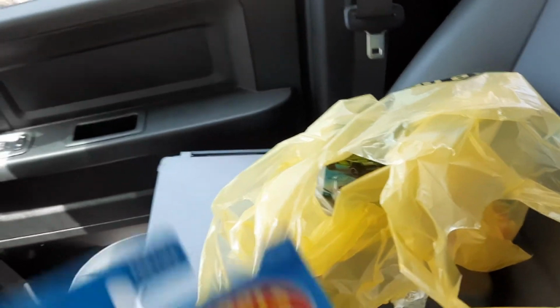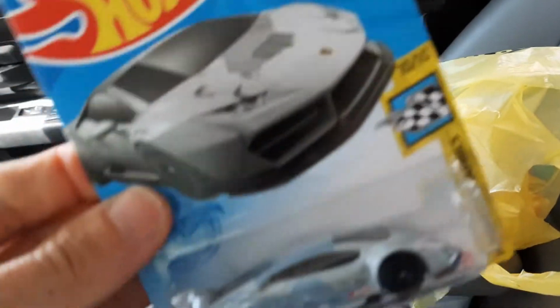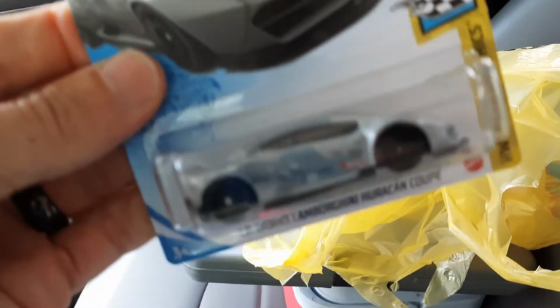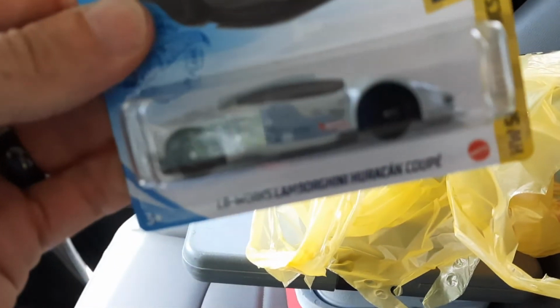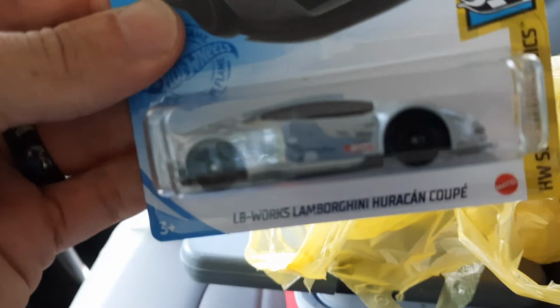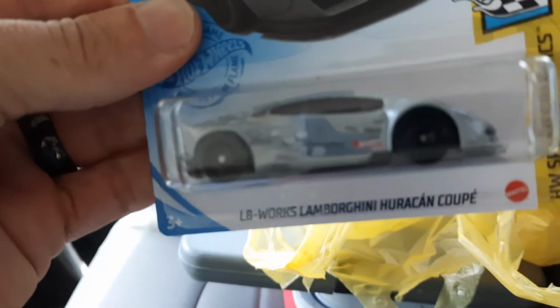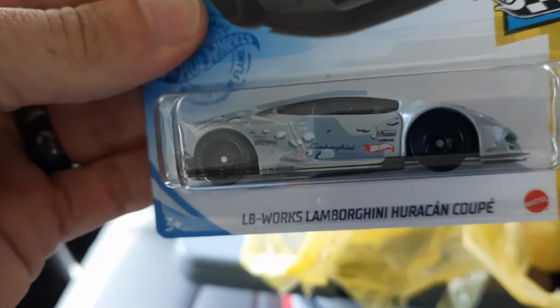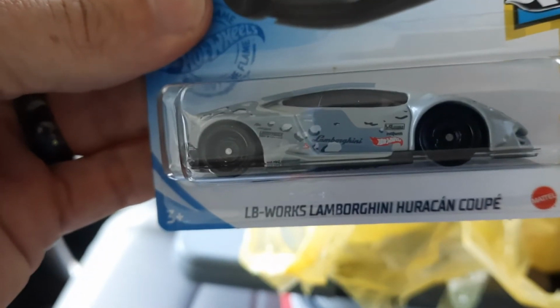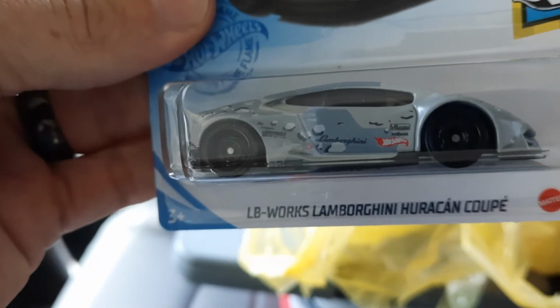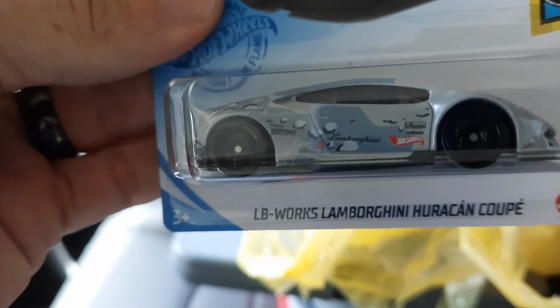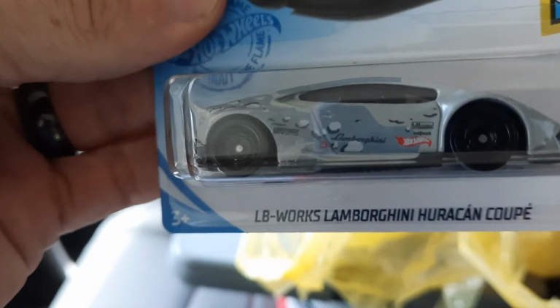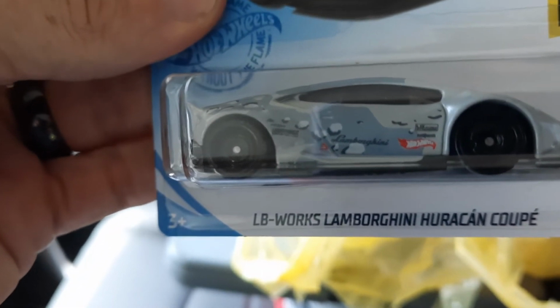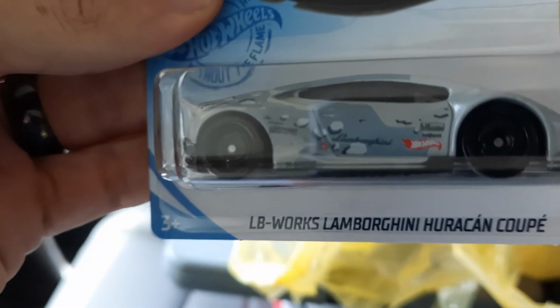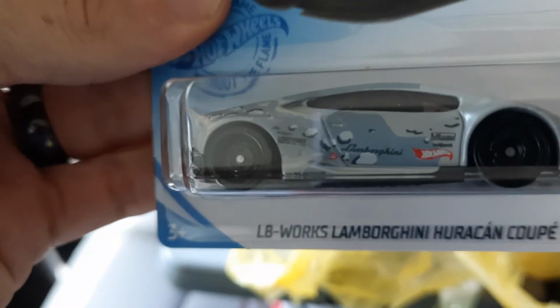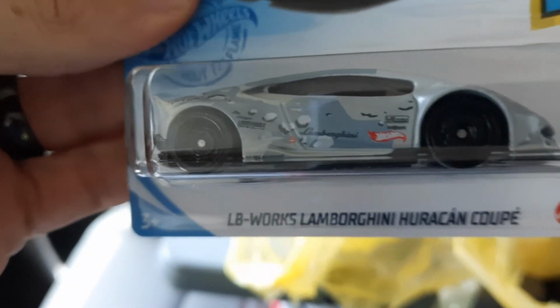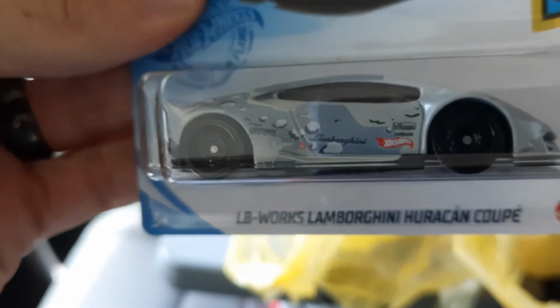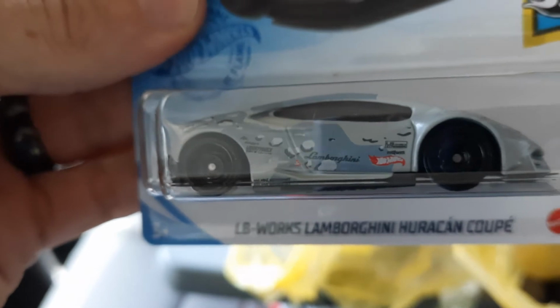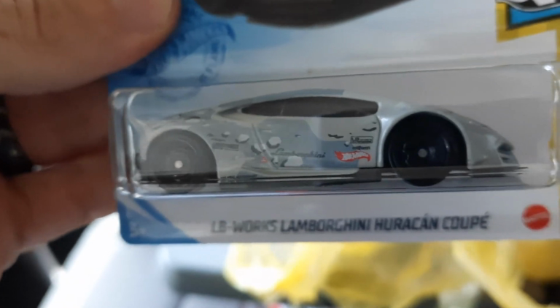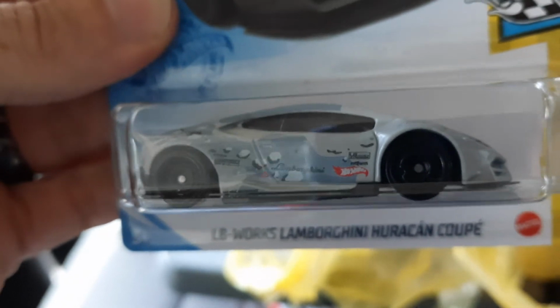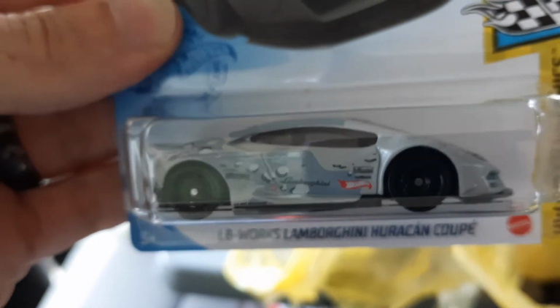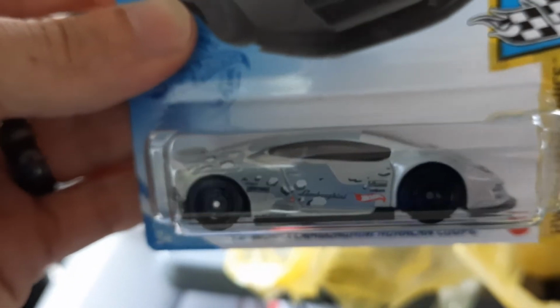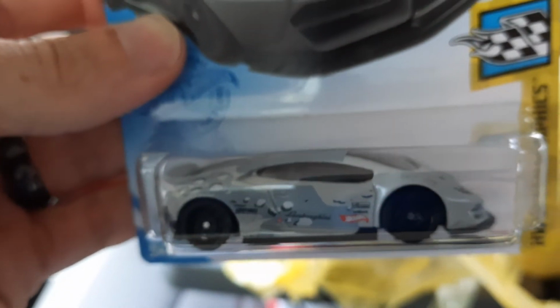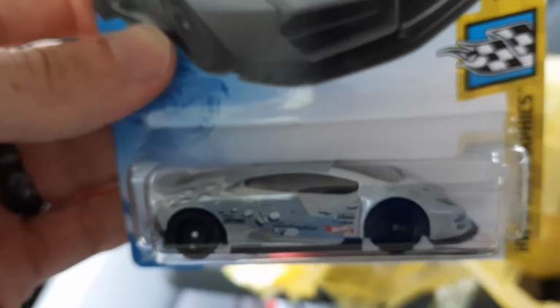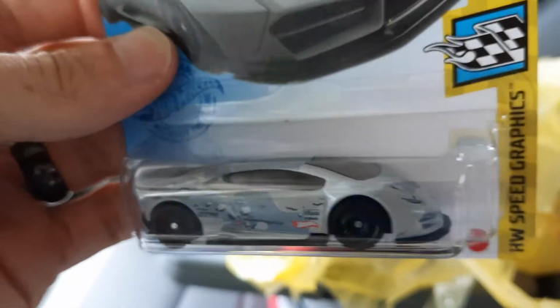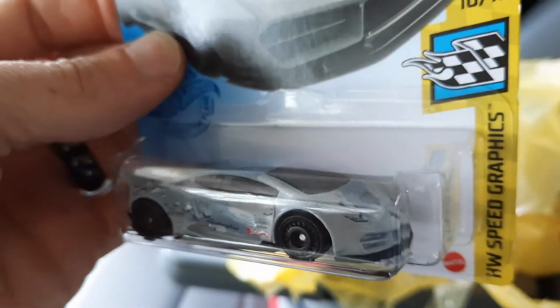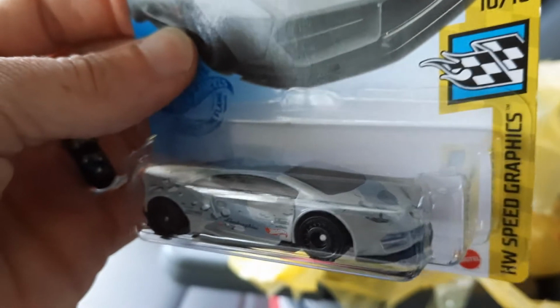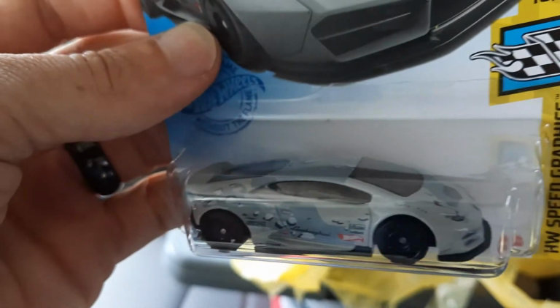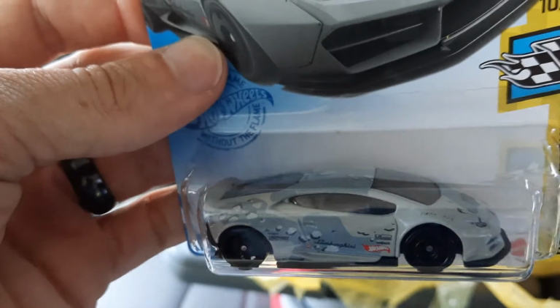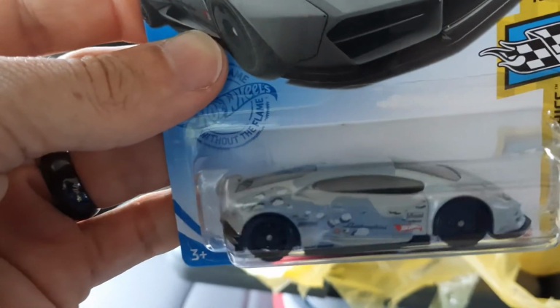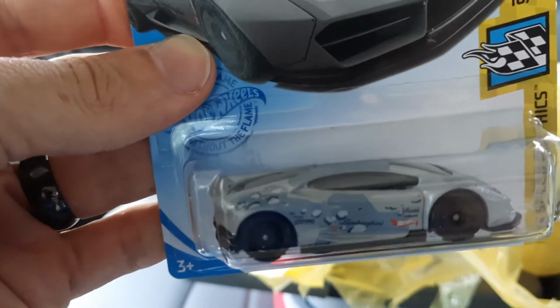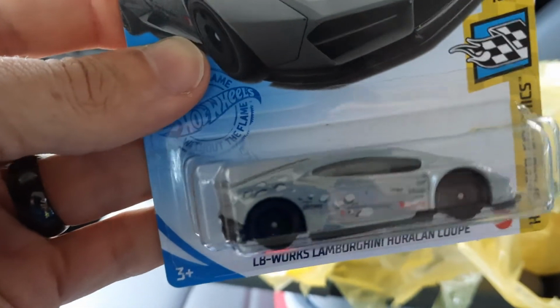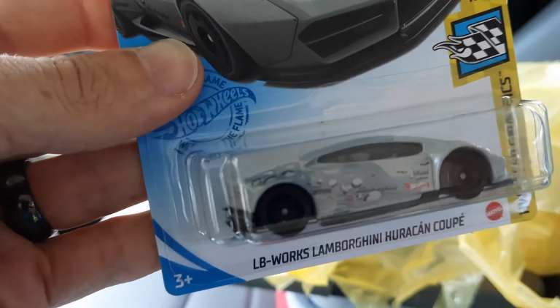Next up is the Walking Liberty Lamborghini Huracan coupe in camo. I've been looking for that one too and finally got it.